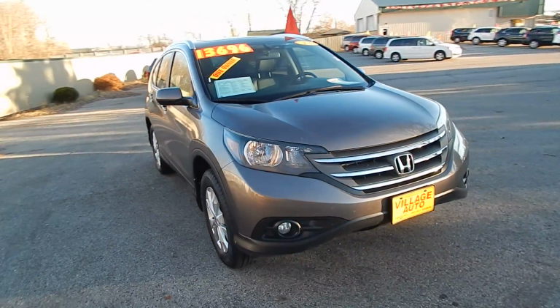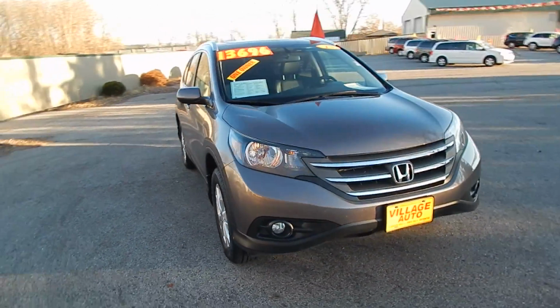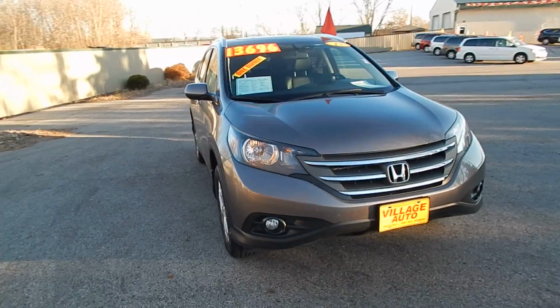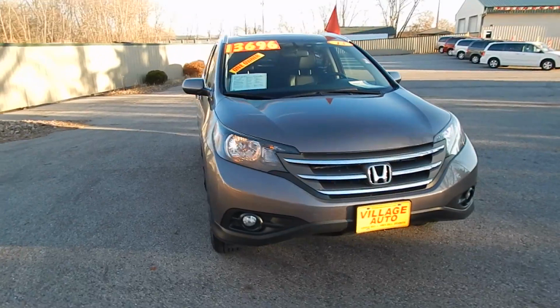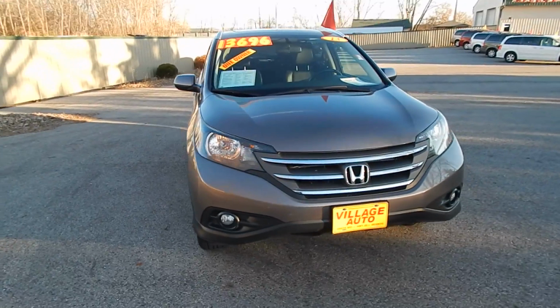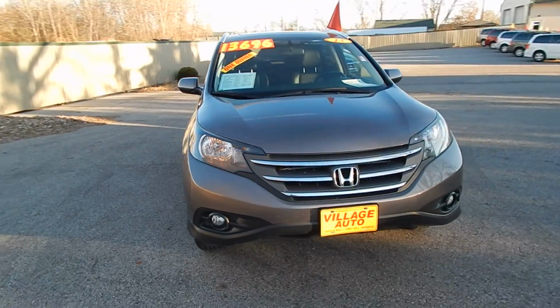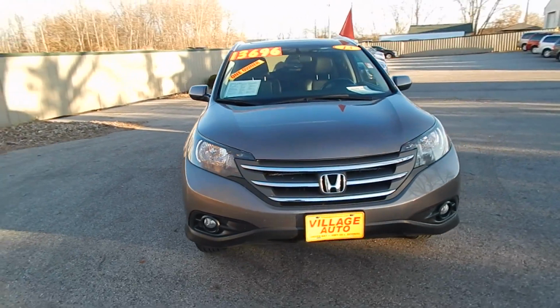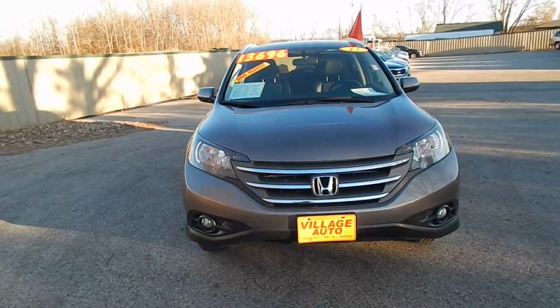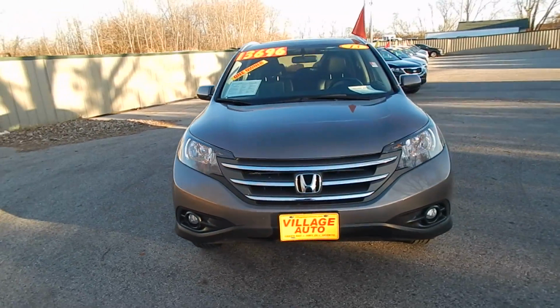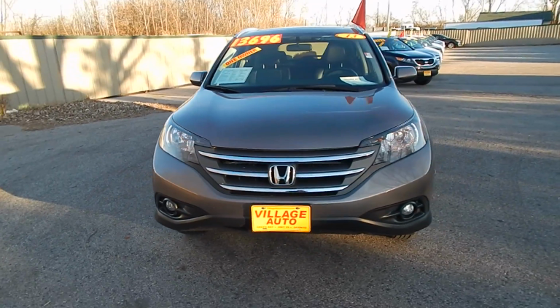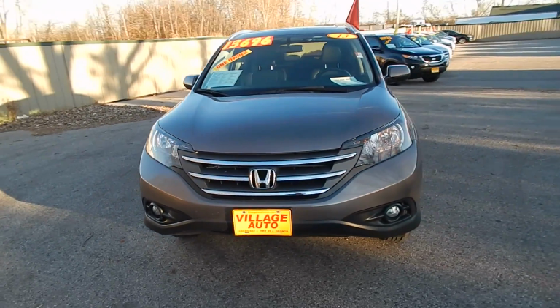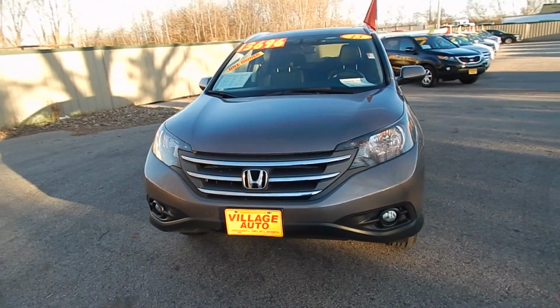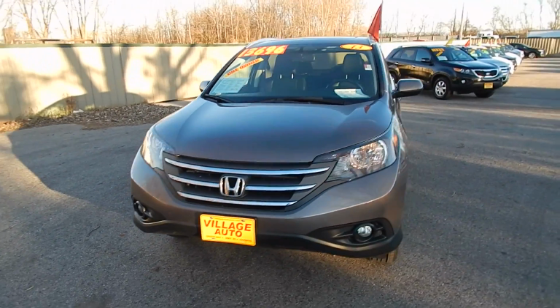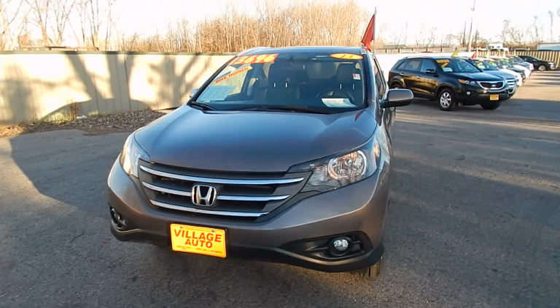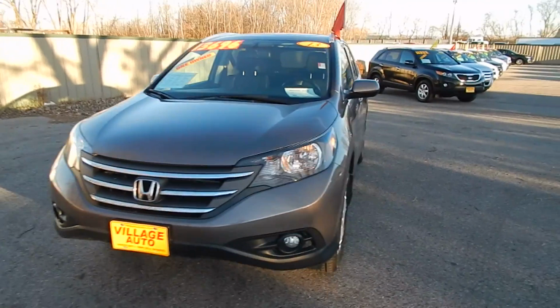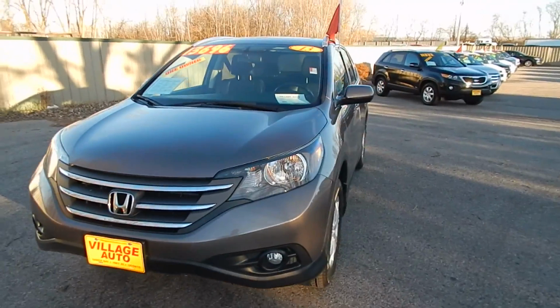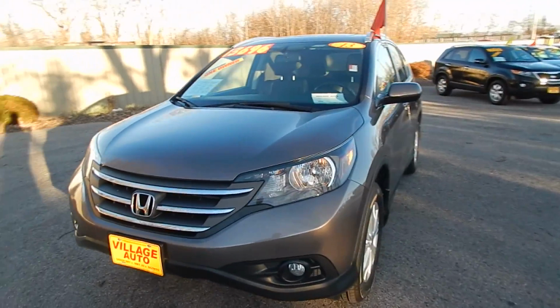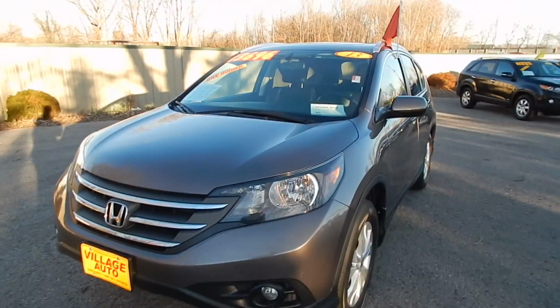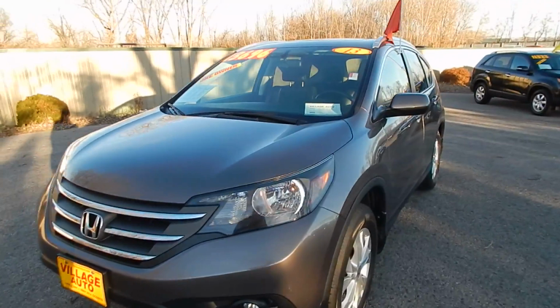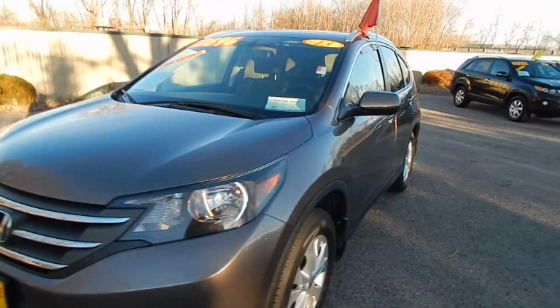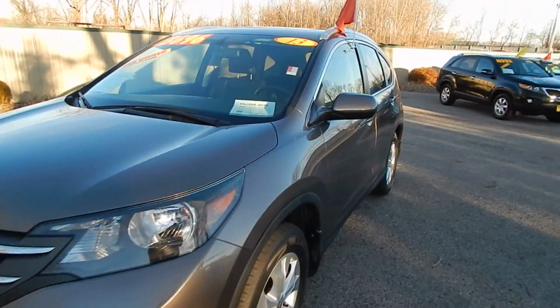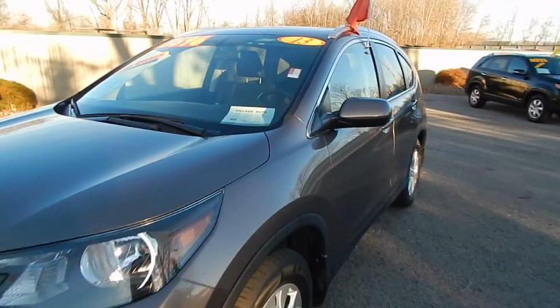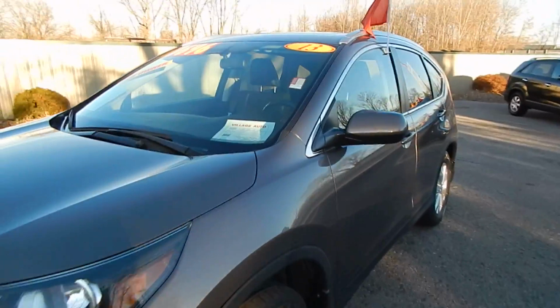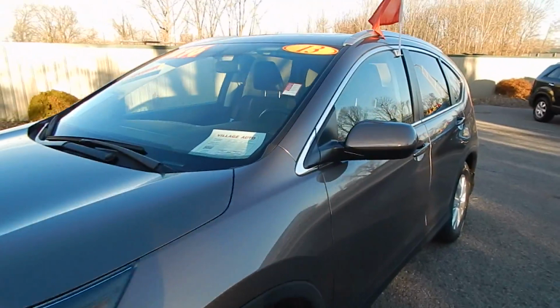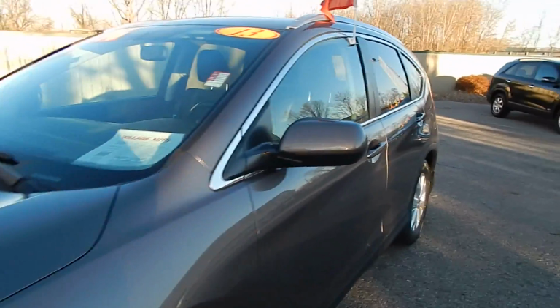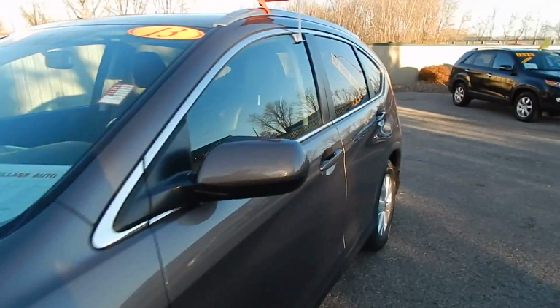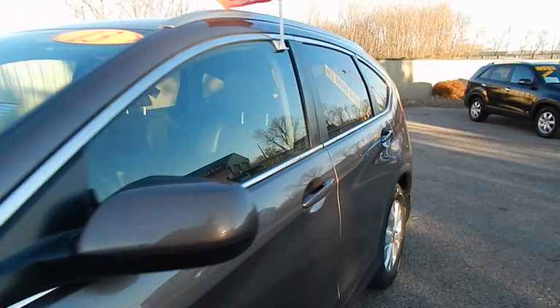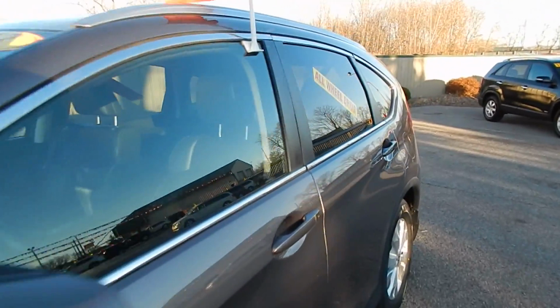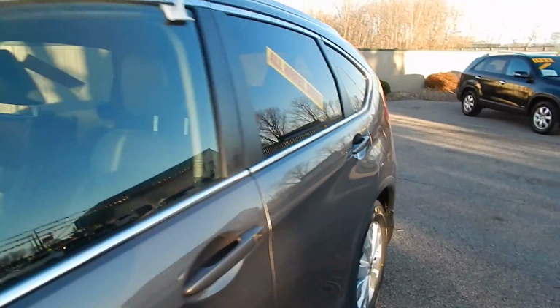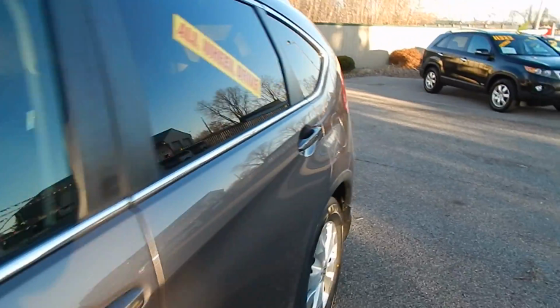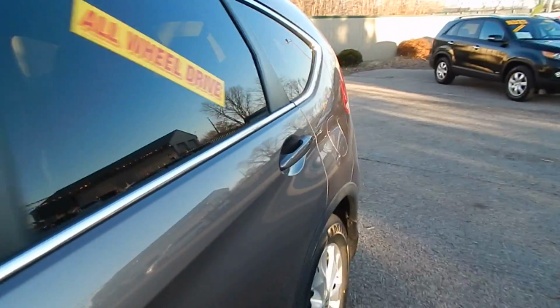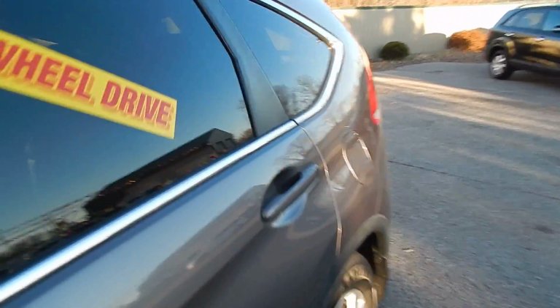This one does come equipped with a 2.4-liter four-cylinder motor along with the automatic transmission. Great deal for only $13,696.